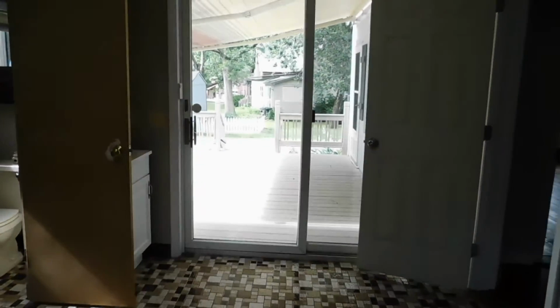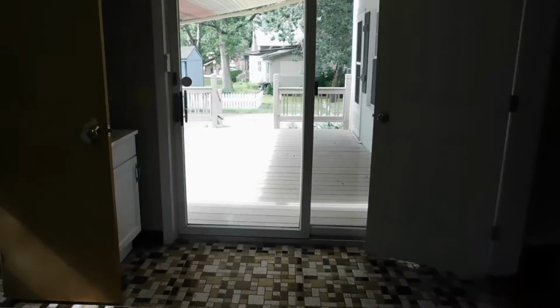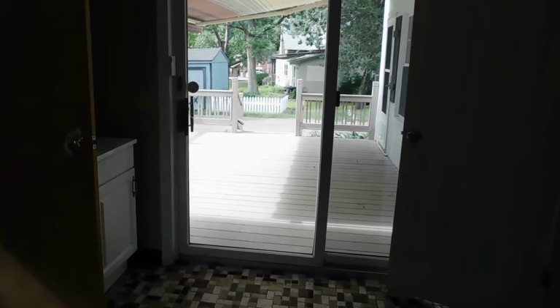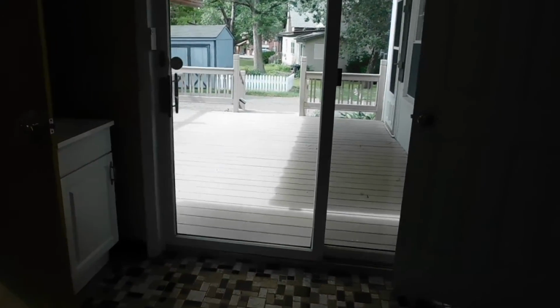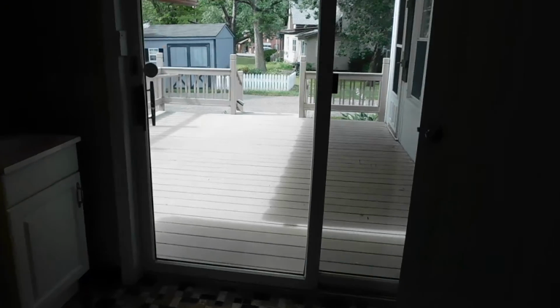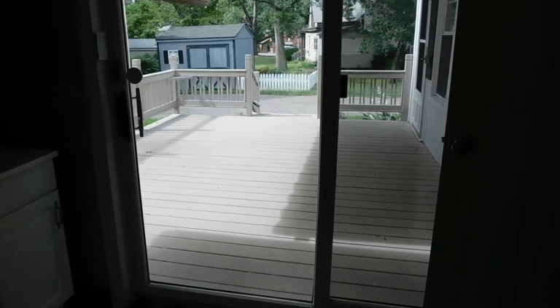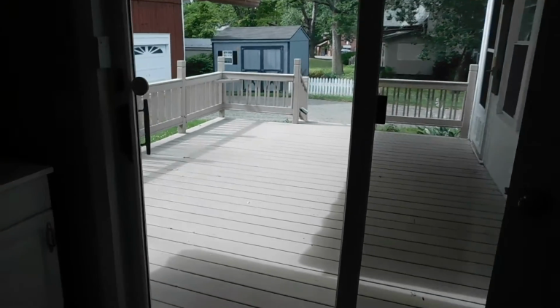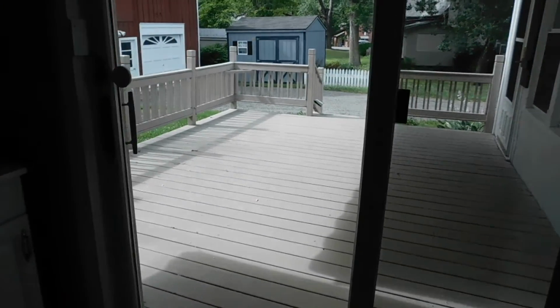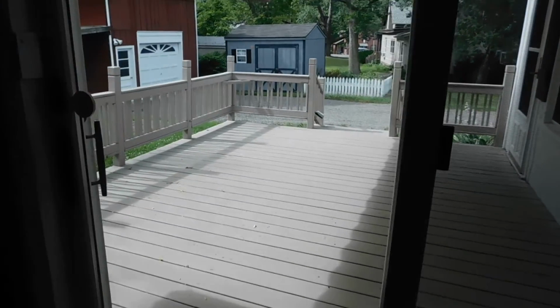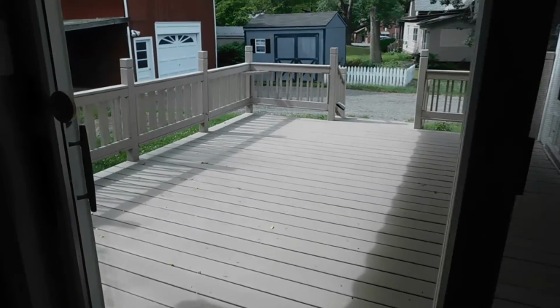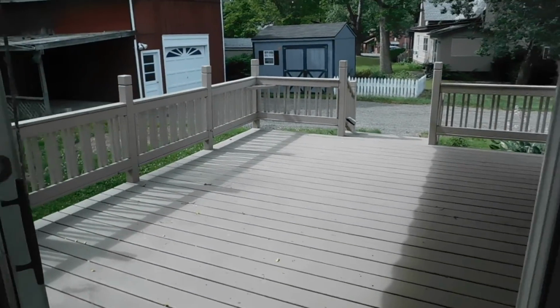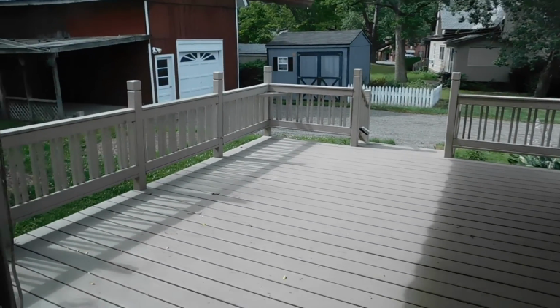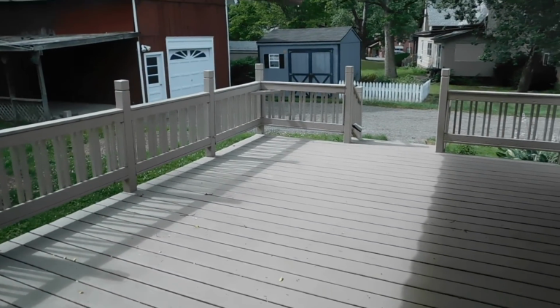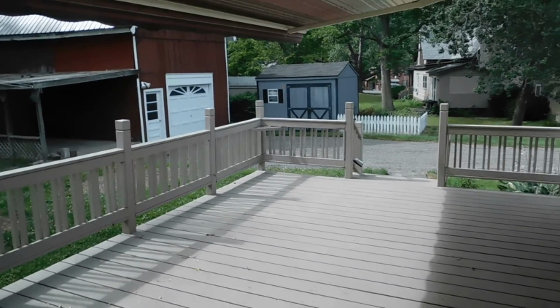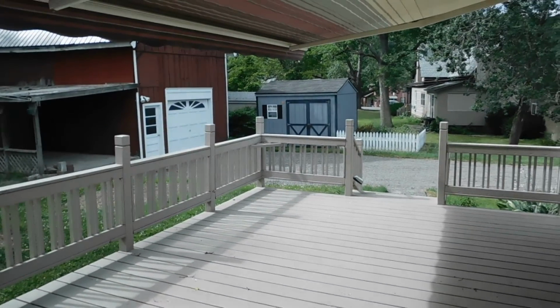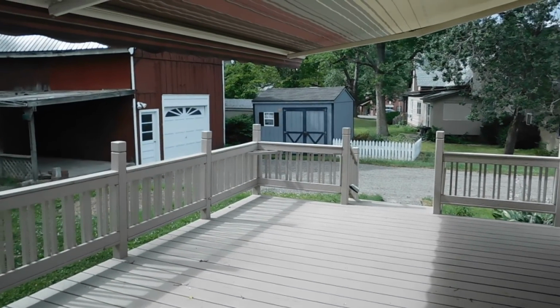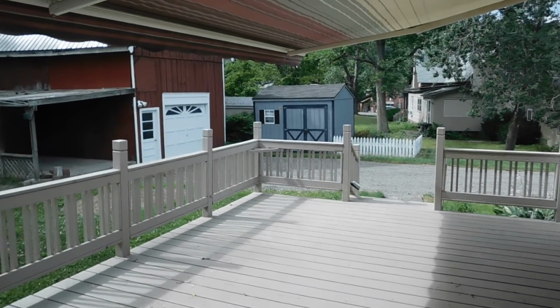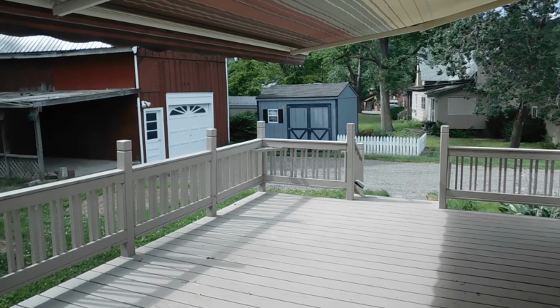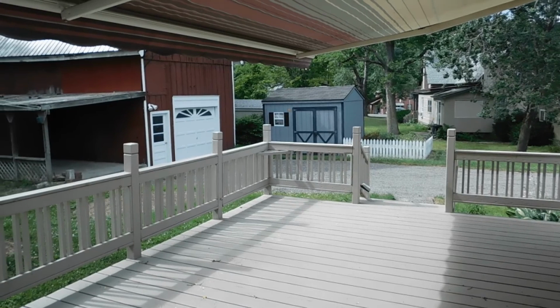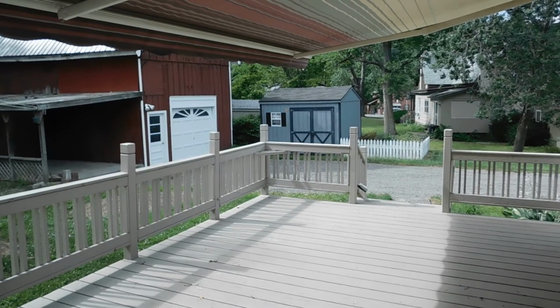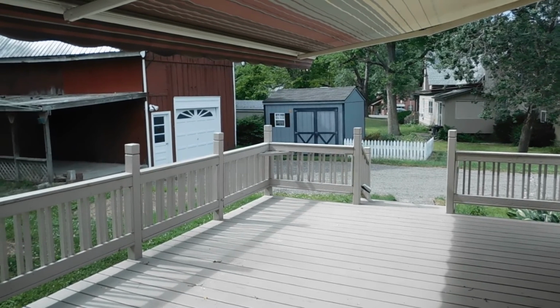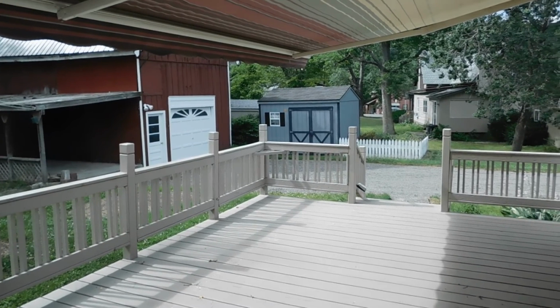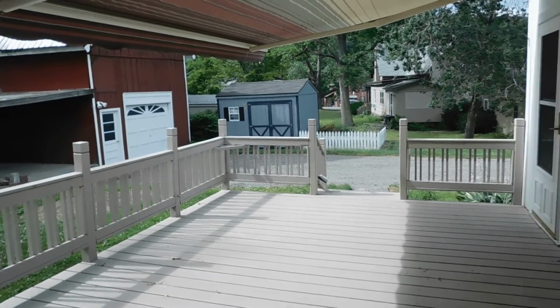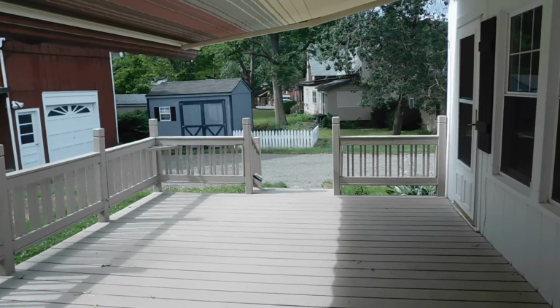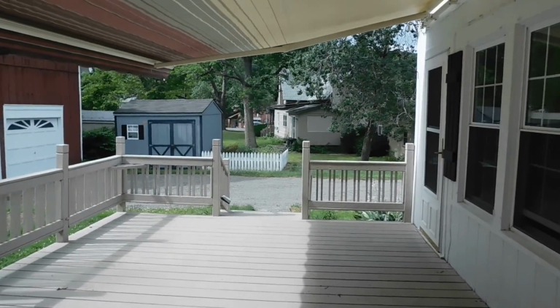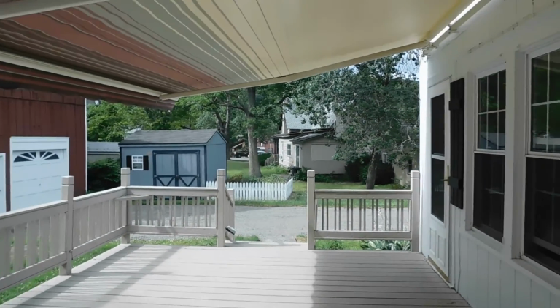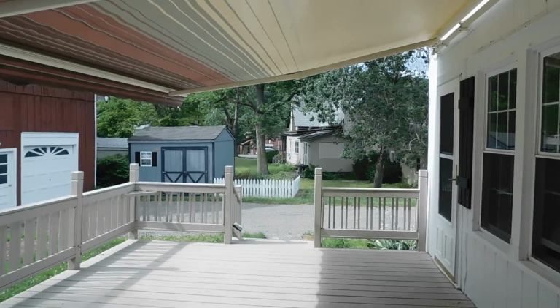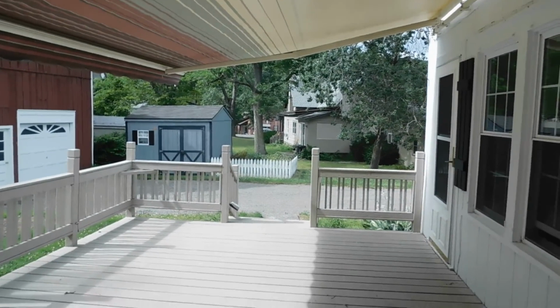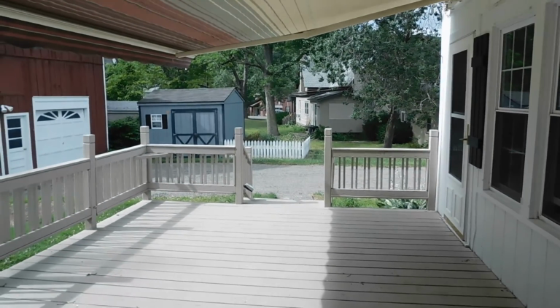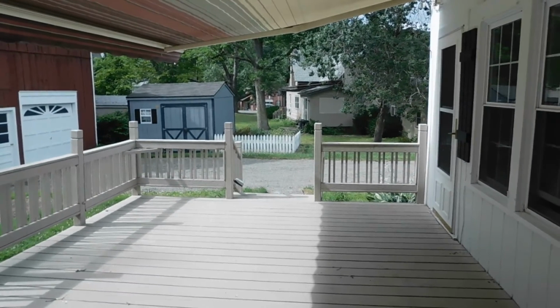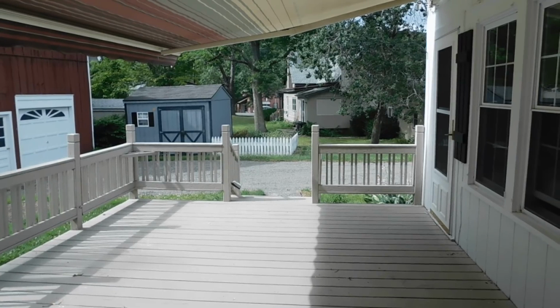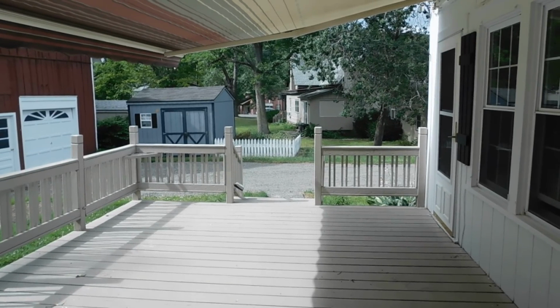So that's the first floor sneak peek view of 6 Pearl Street in Newfield. Let me know if you want to get your own tour — thanks for watching my video today.